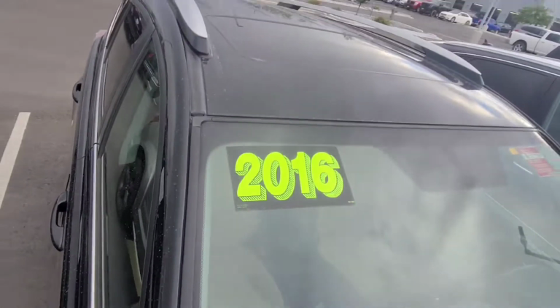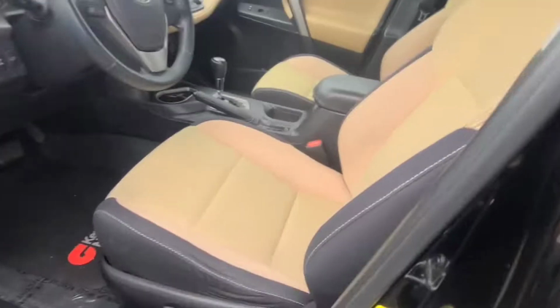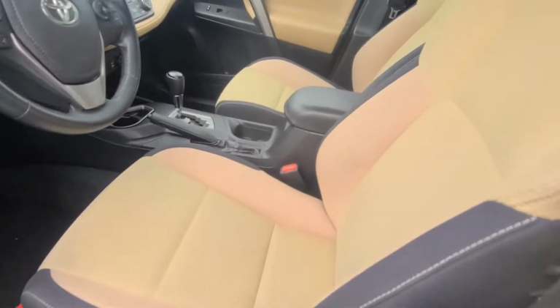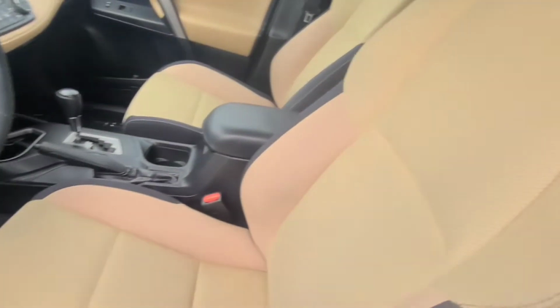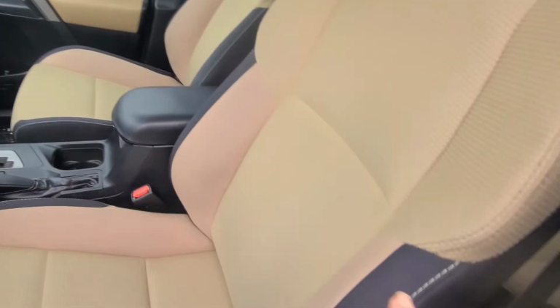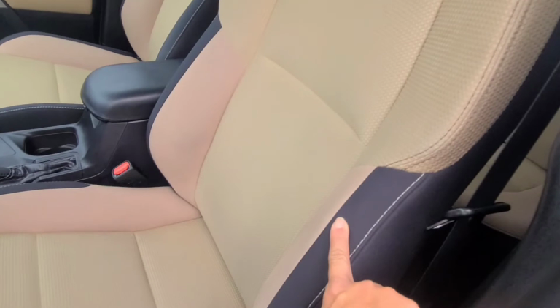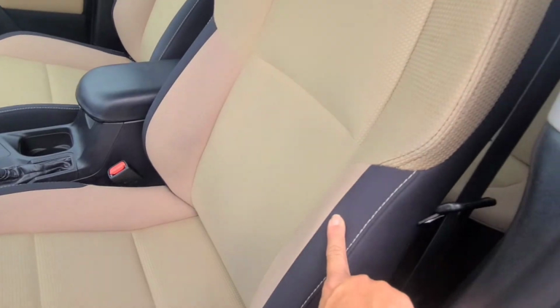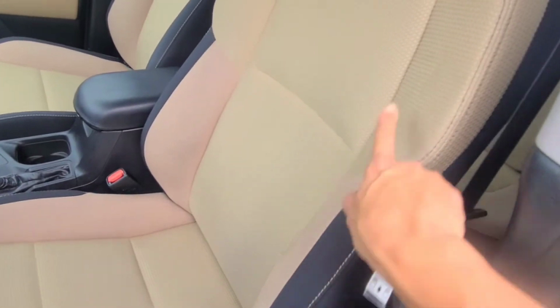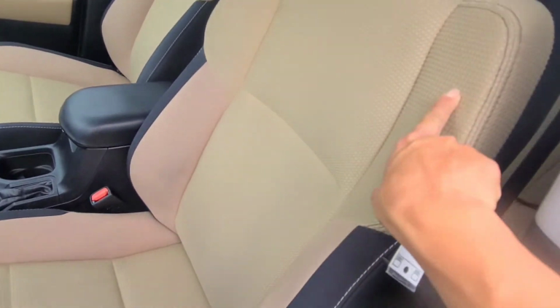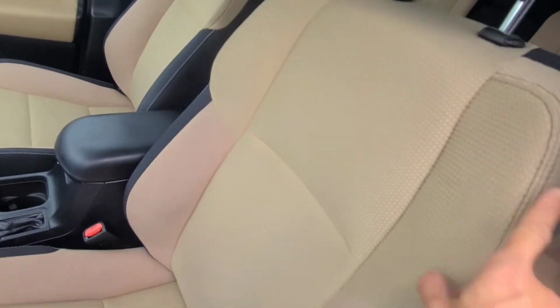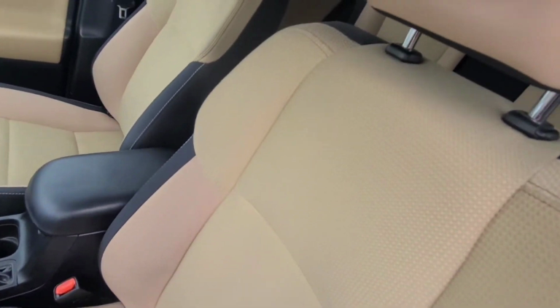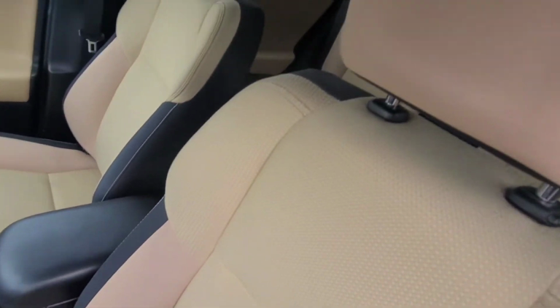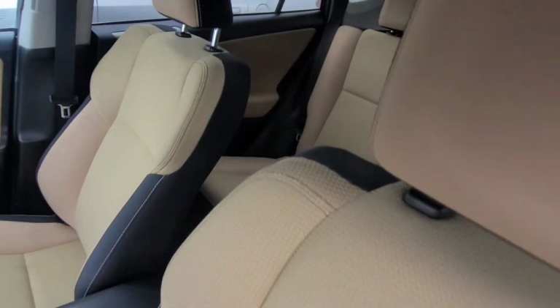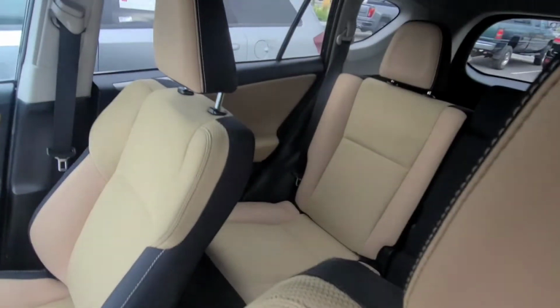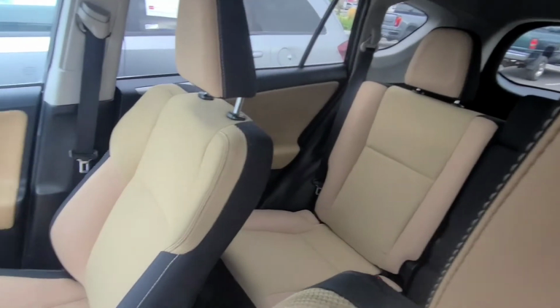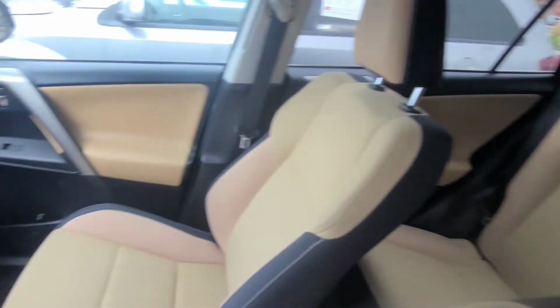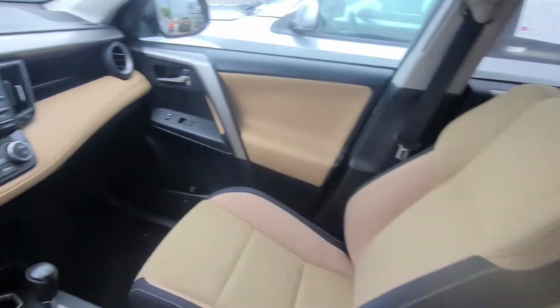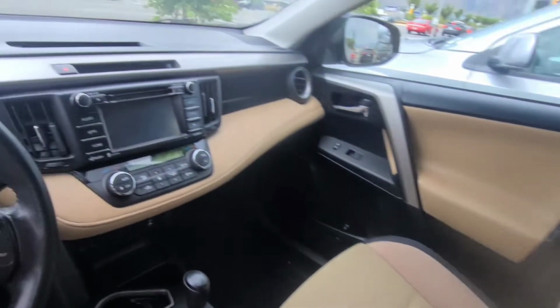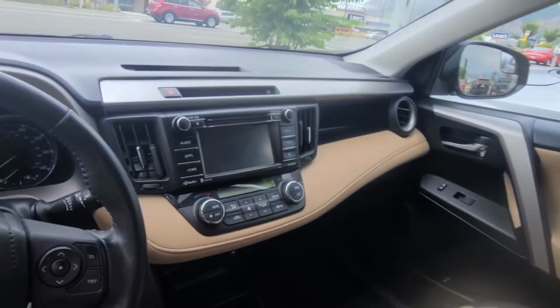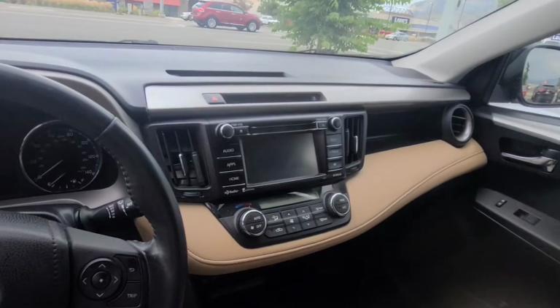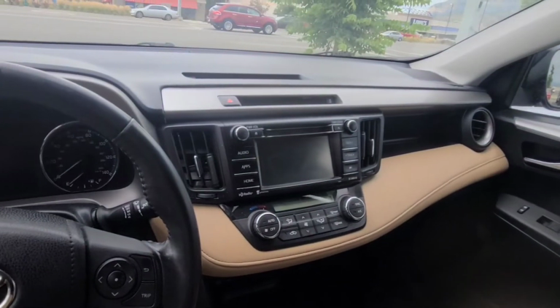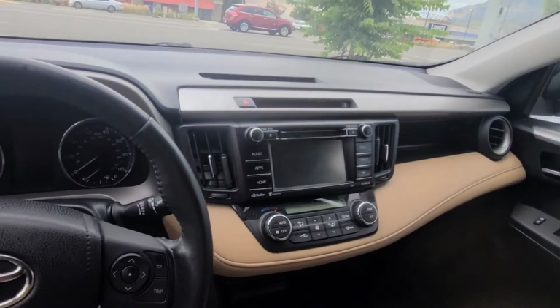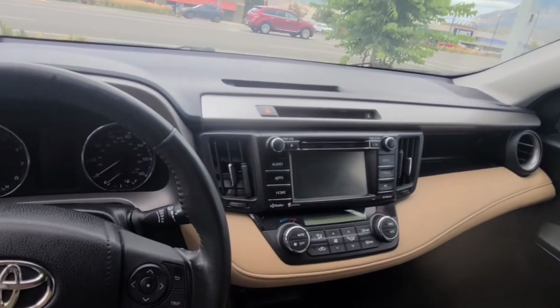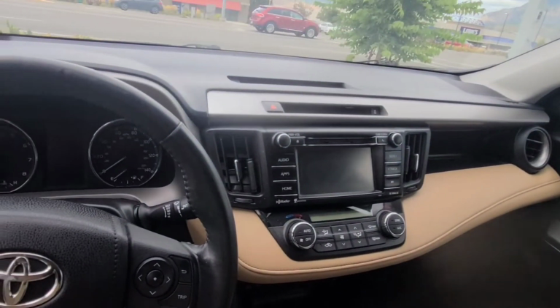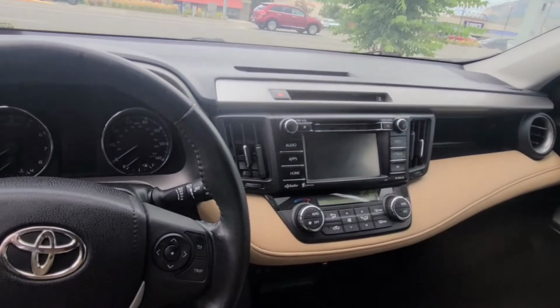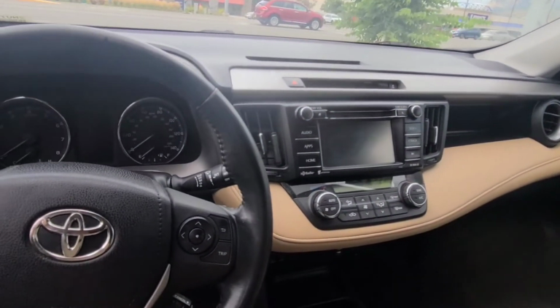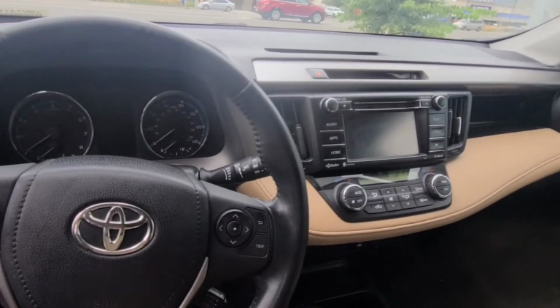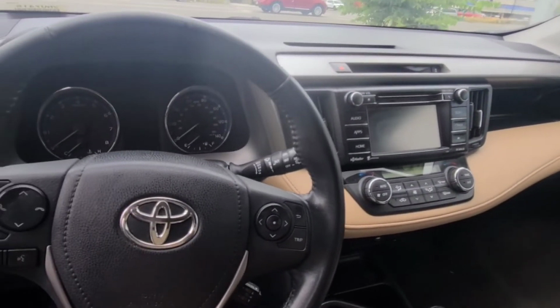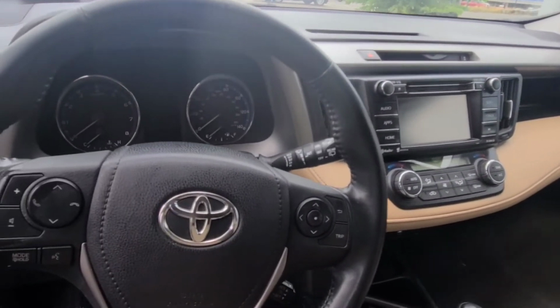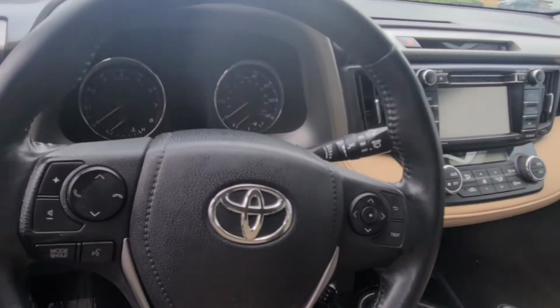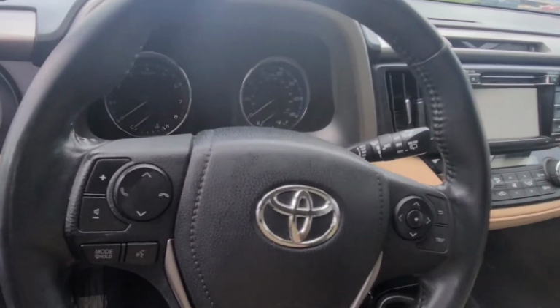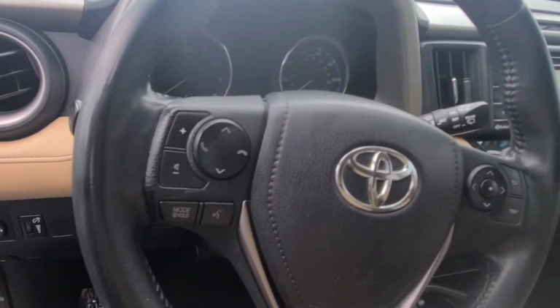This is the interior. It's got the dark interior with the light mix — it's kind of cool. We've got the Bluetooth, backup camera, just the normal Toyota features.